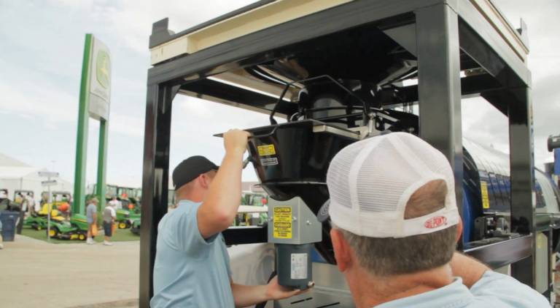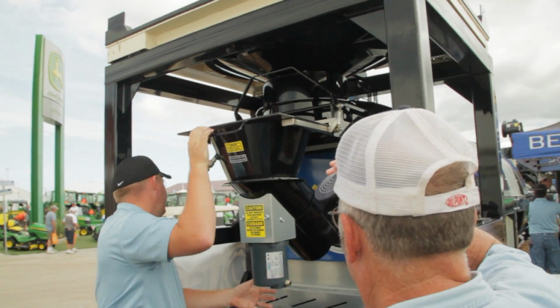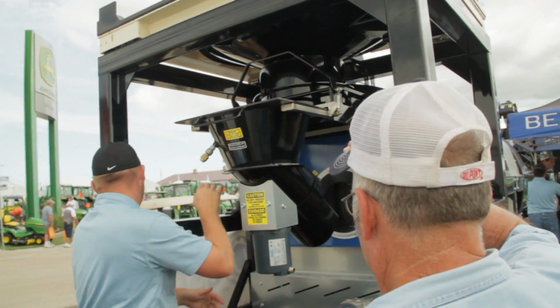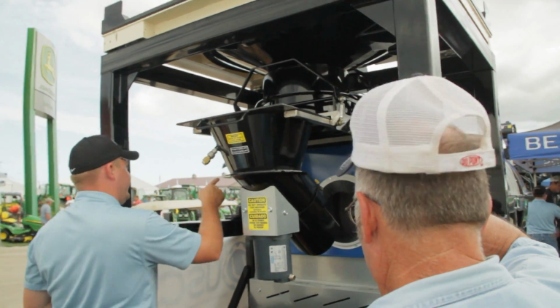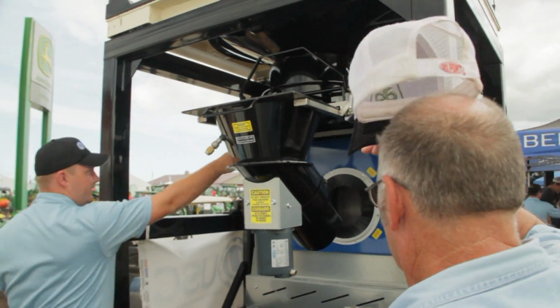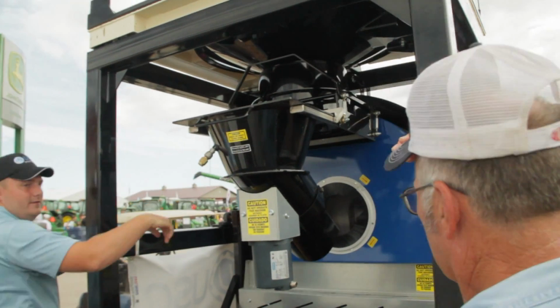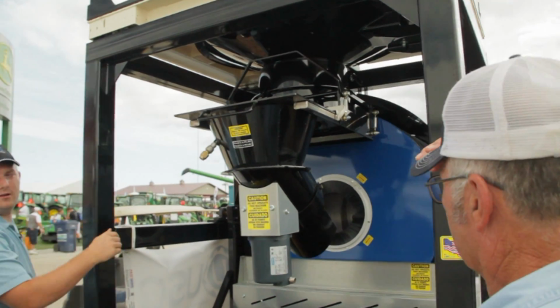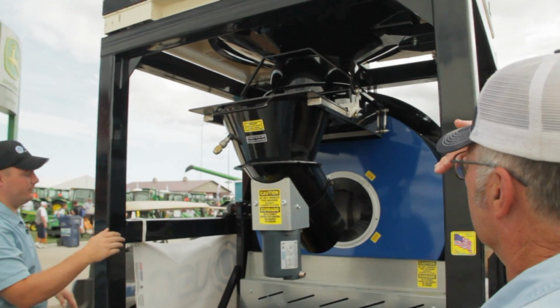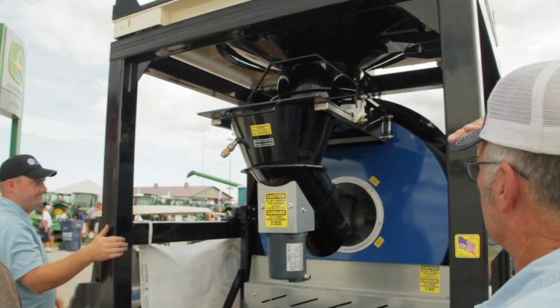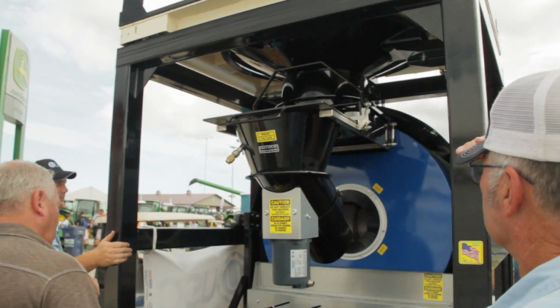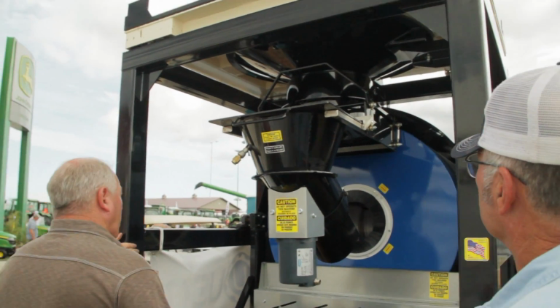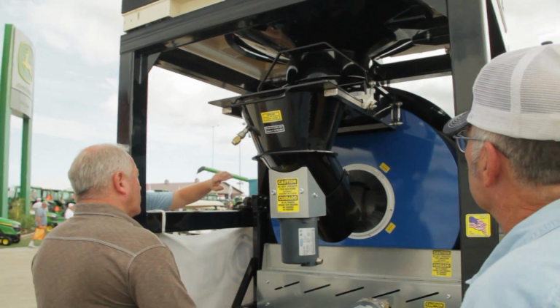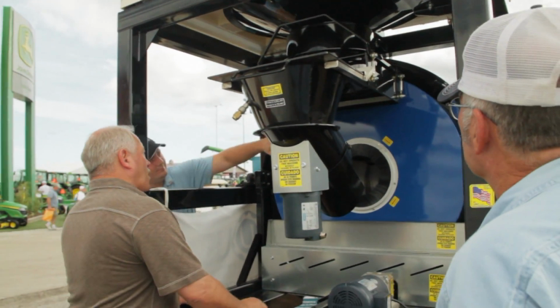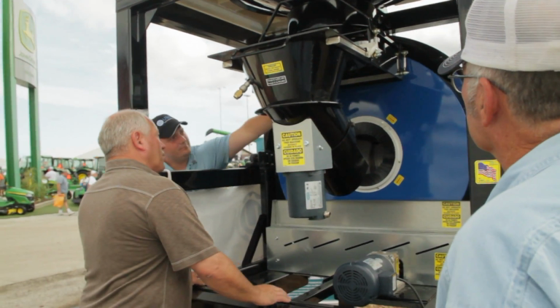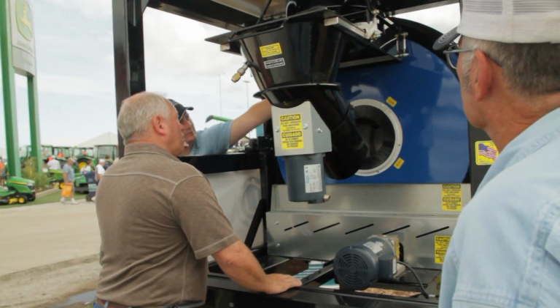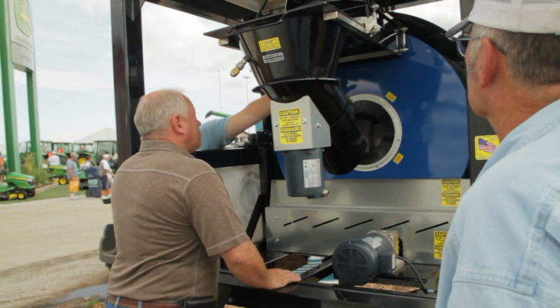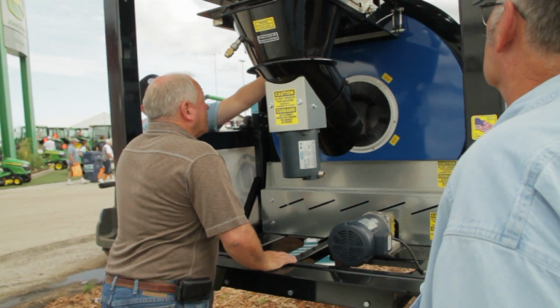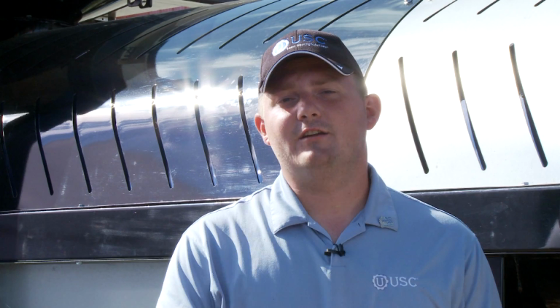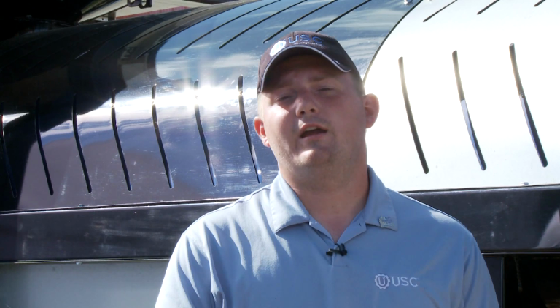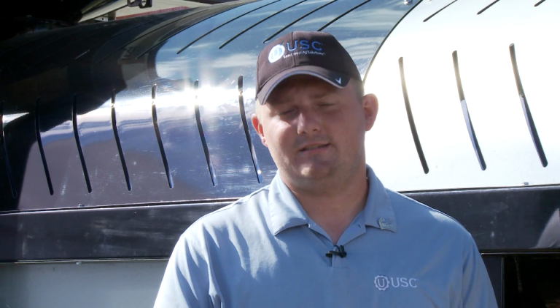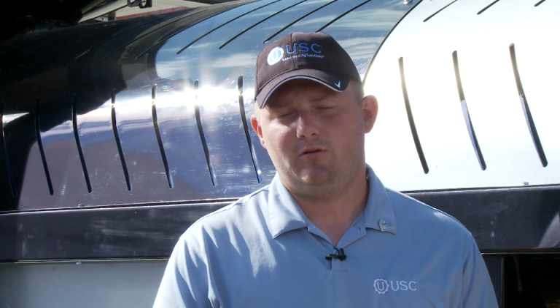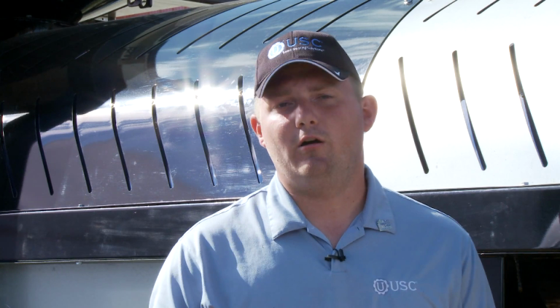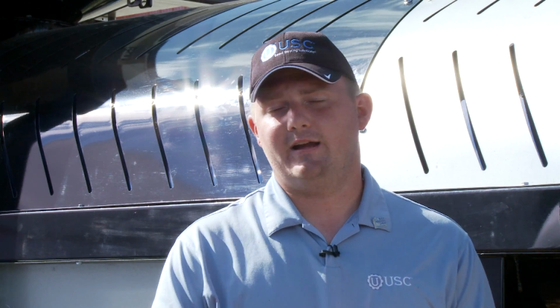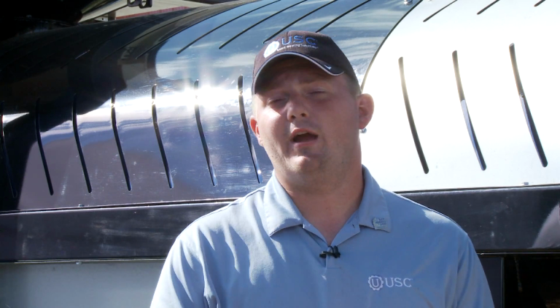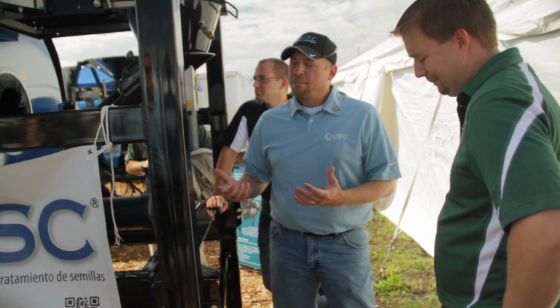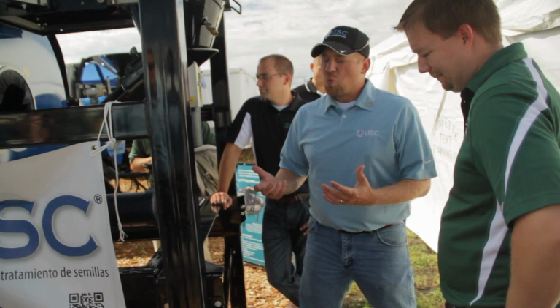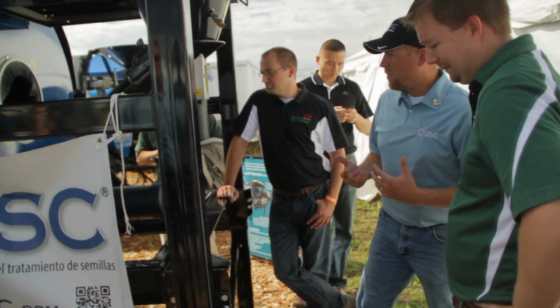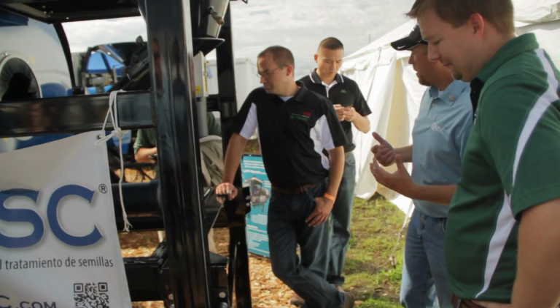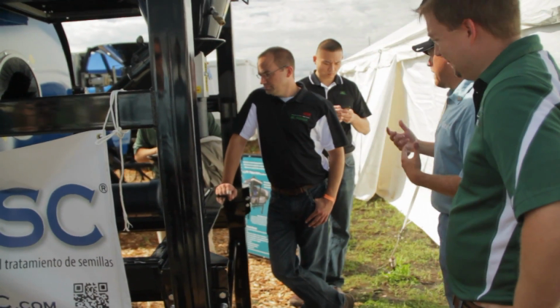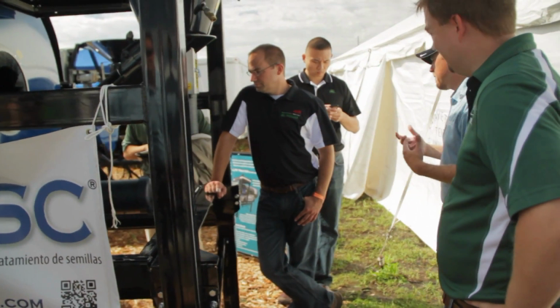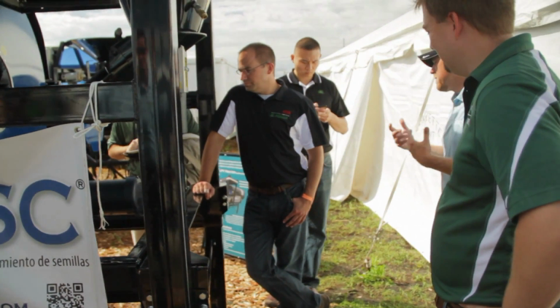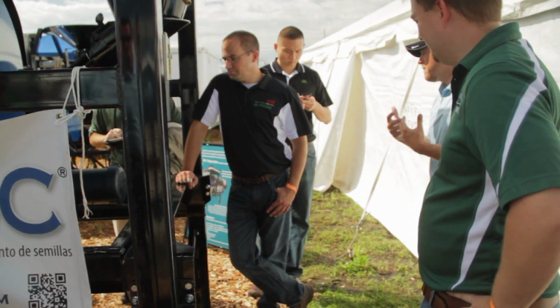Other nice features include three different metering devices: the seed wheel, the Lawson weight system, or a weigh belt, depending on your preference and what you're doing for seed treating.